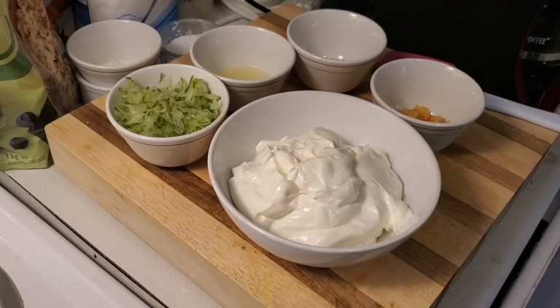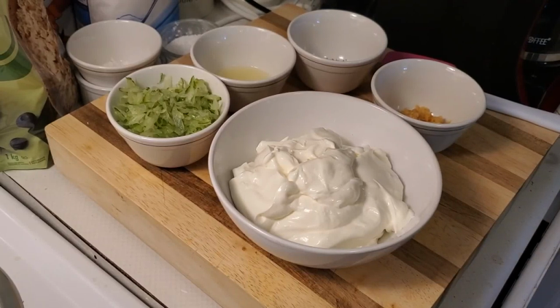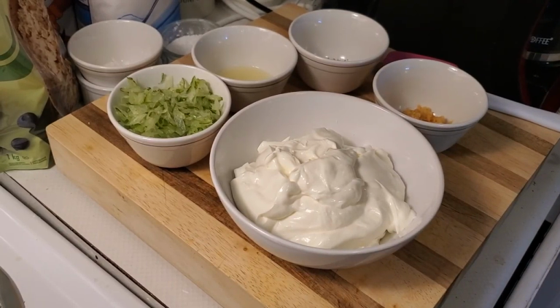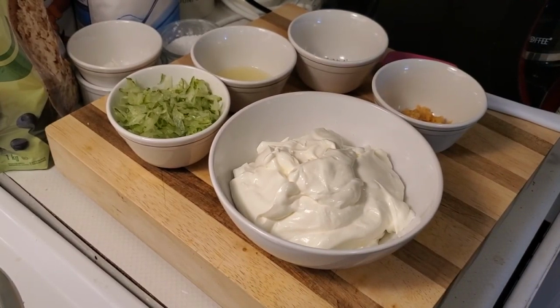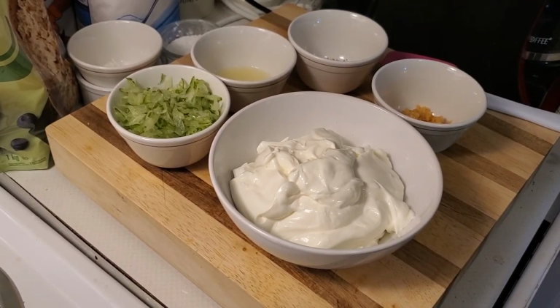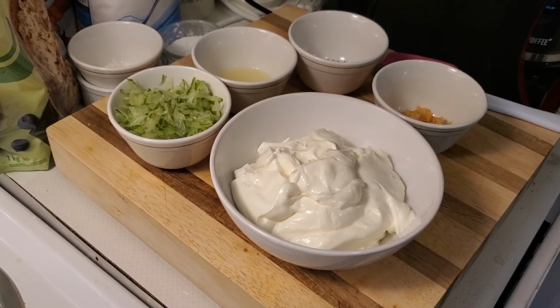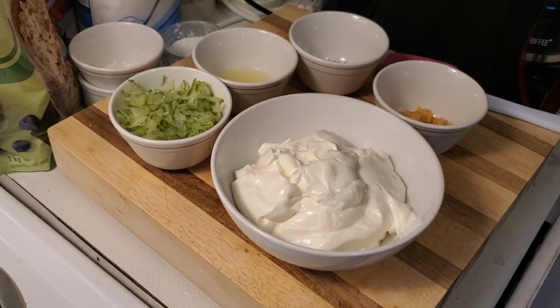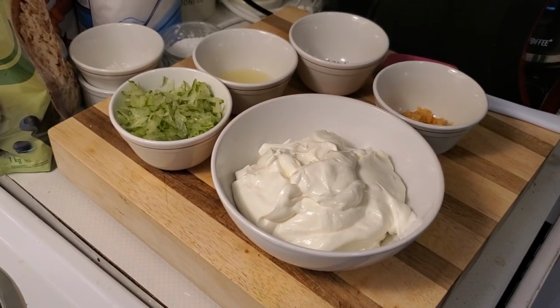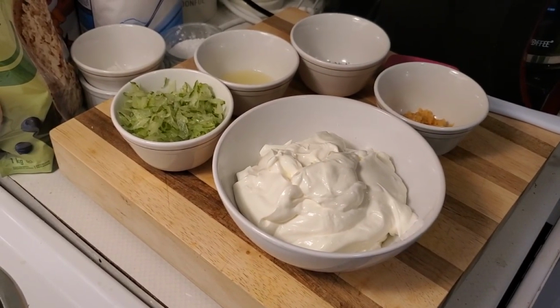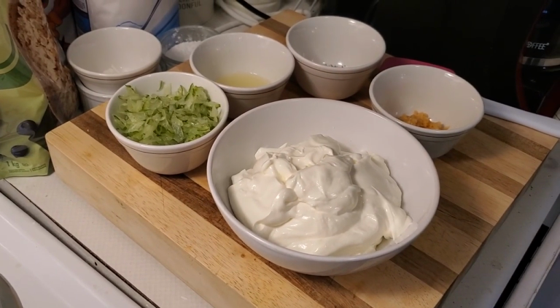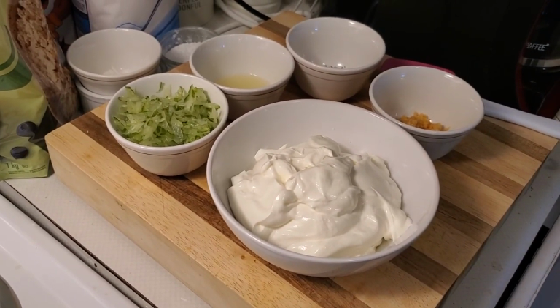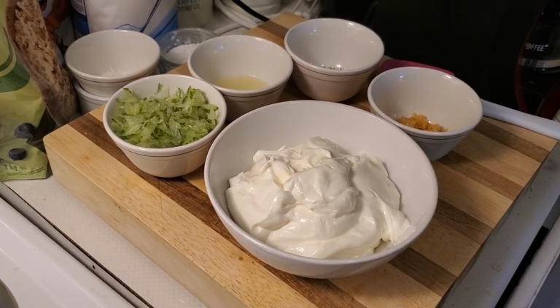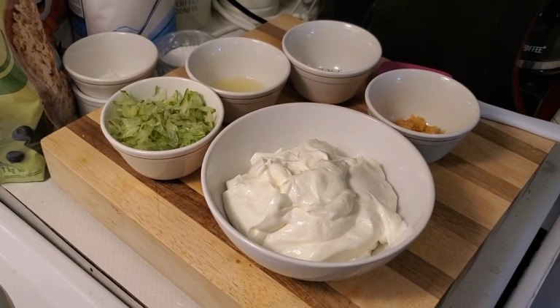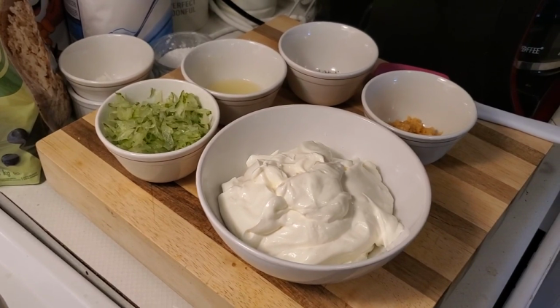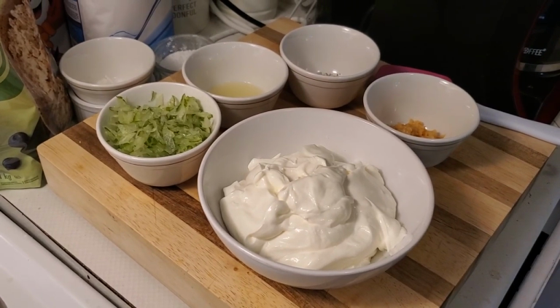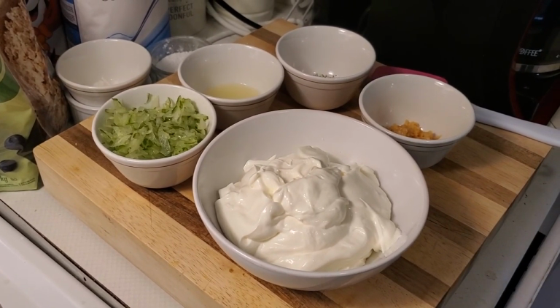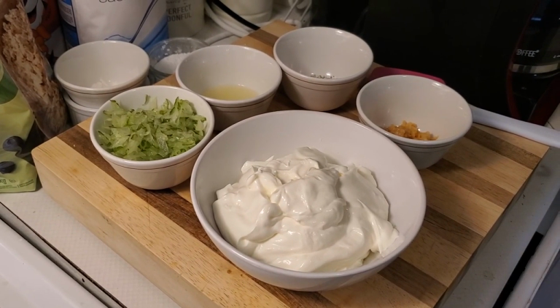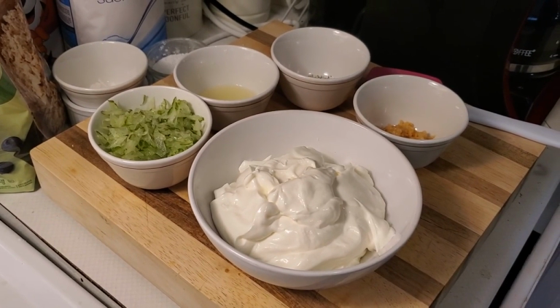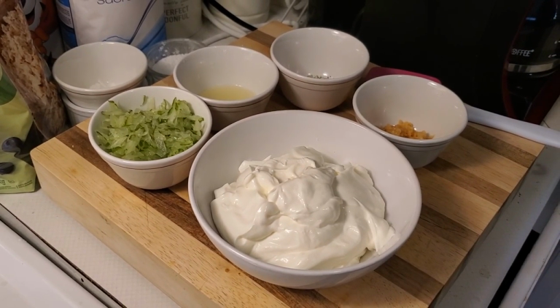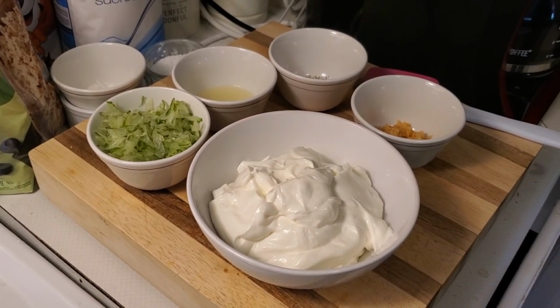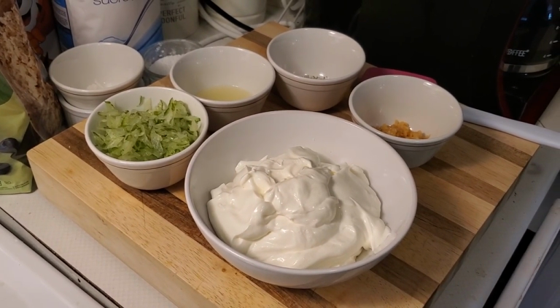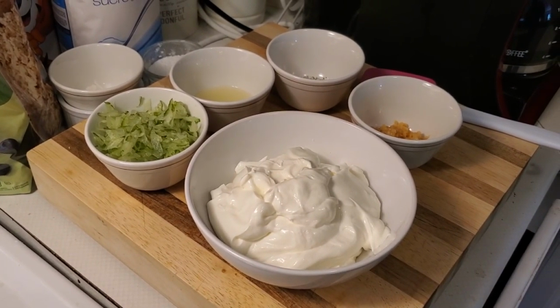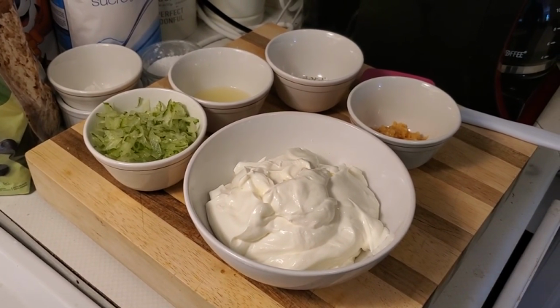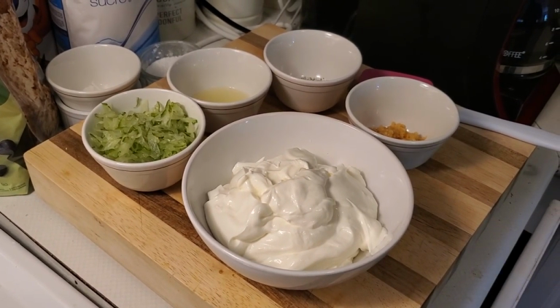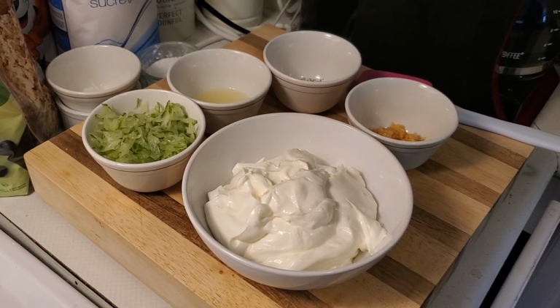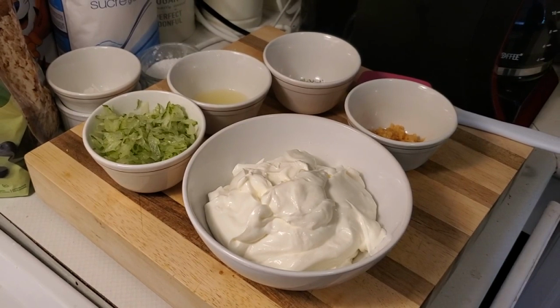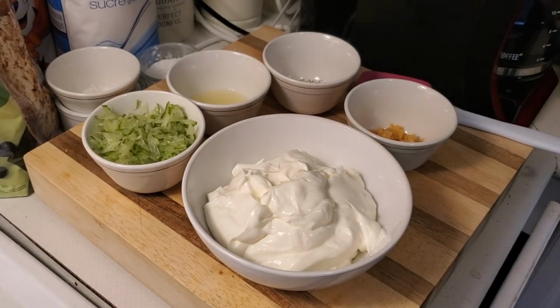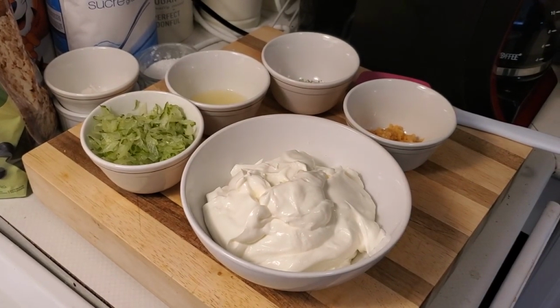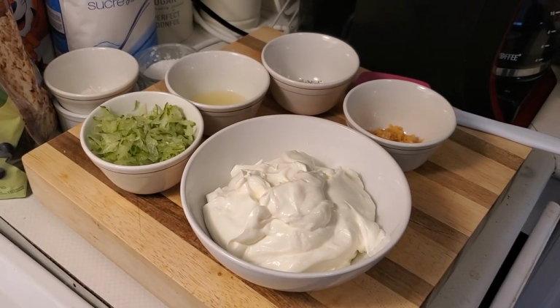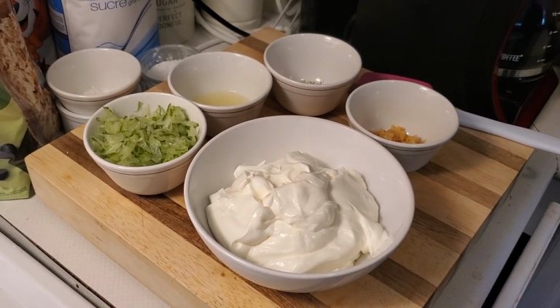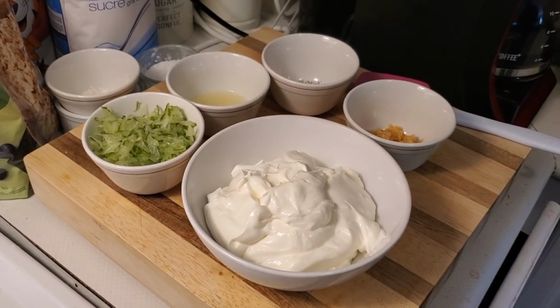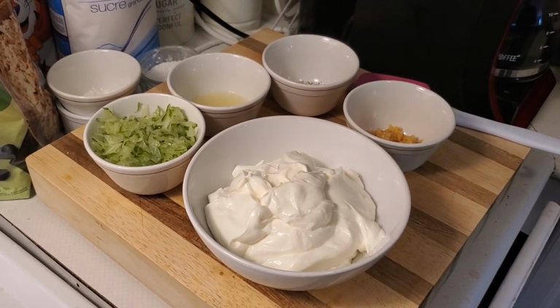Hello everybody and welcome to my cooking channel. What, Jamaican Dave. Today we're gonna make a lovely Mediterranean treat. We call it garlic sauce, other people call it tzatziki.